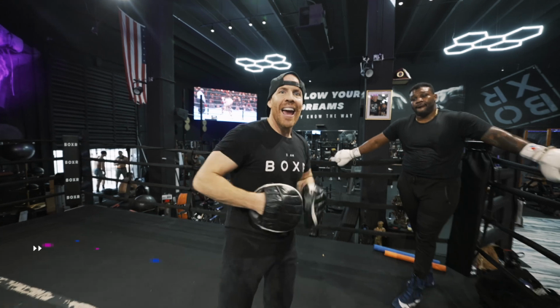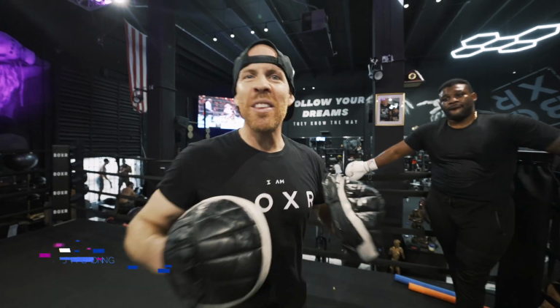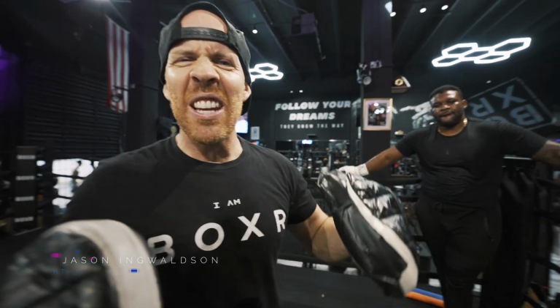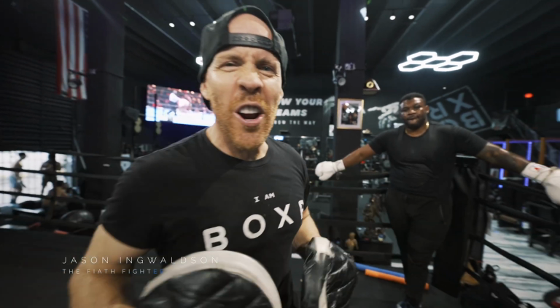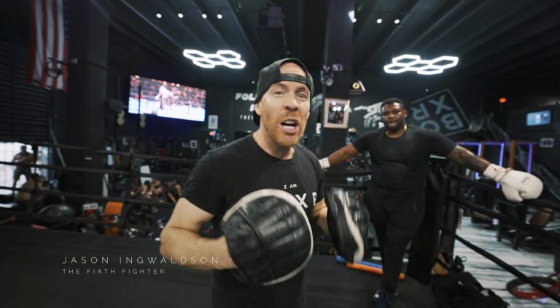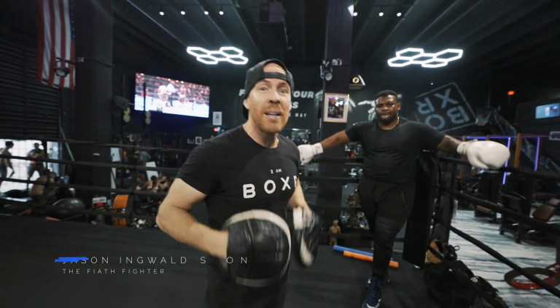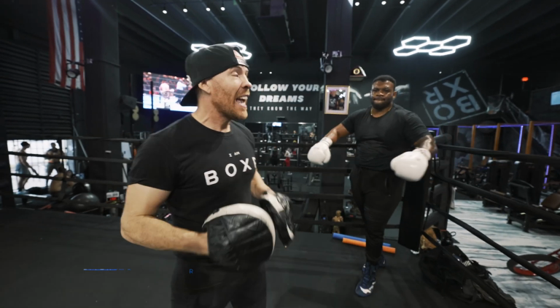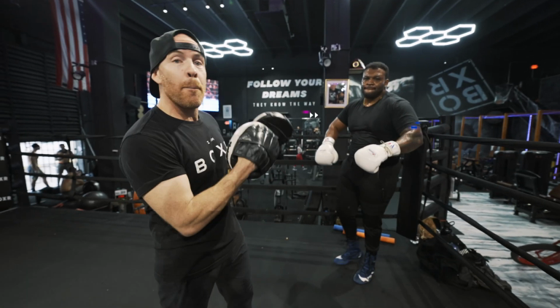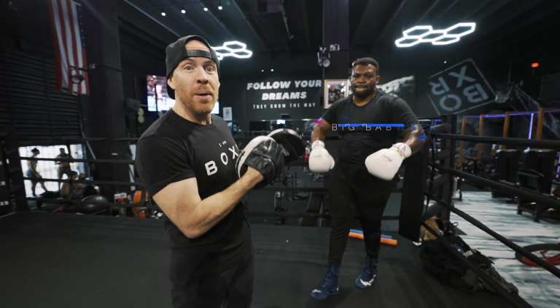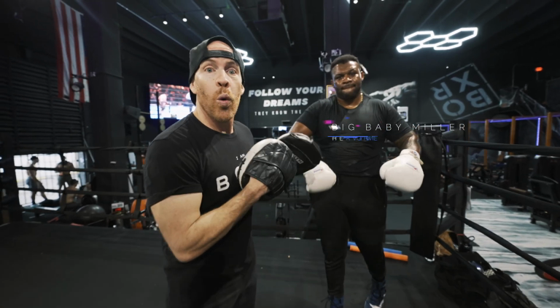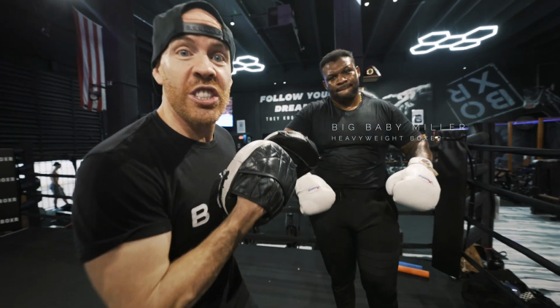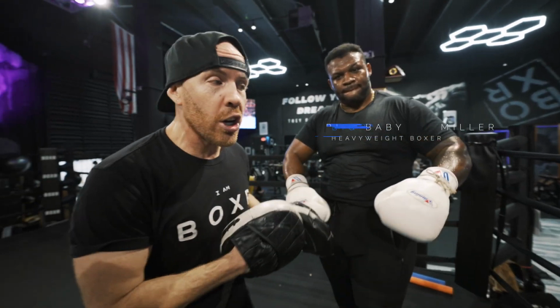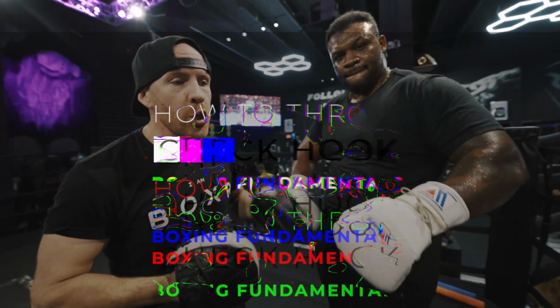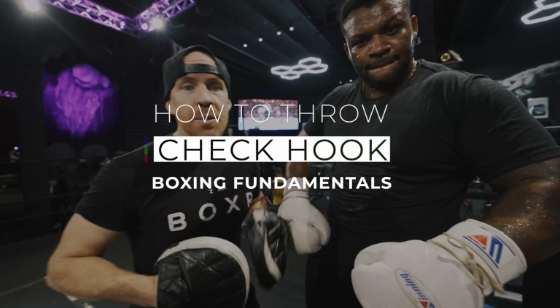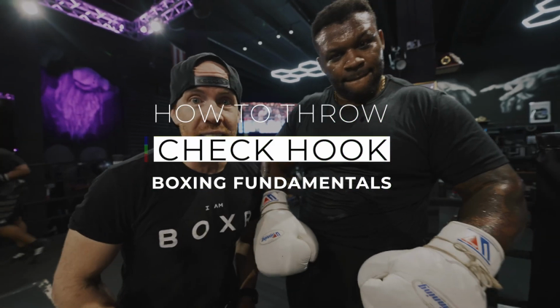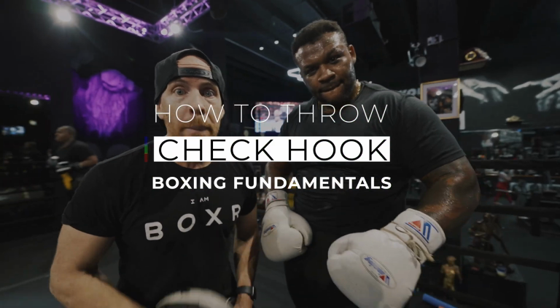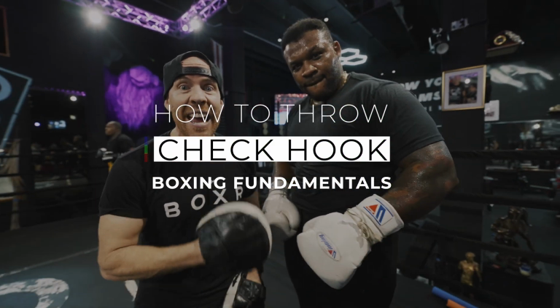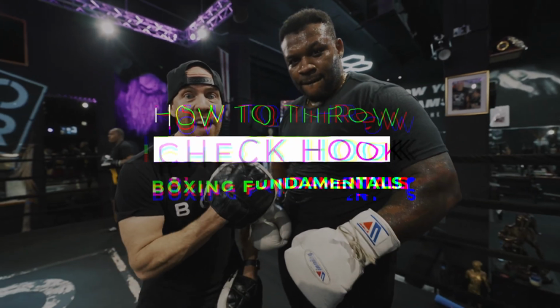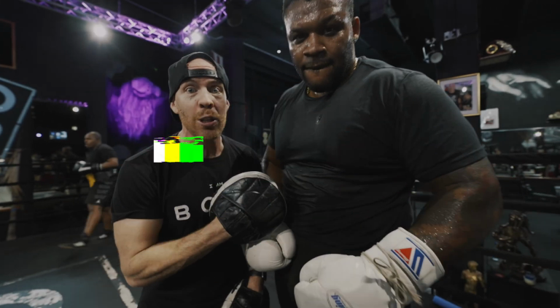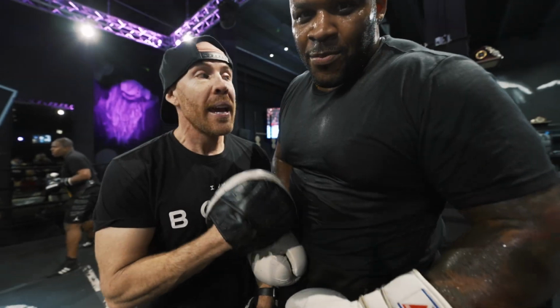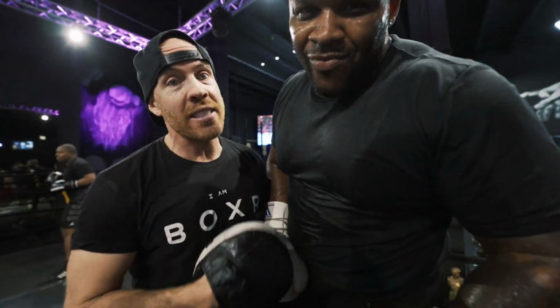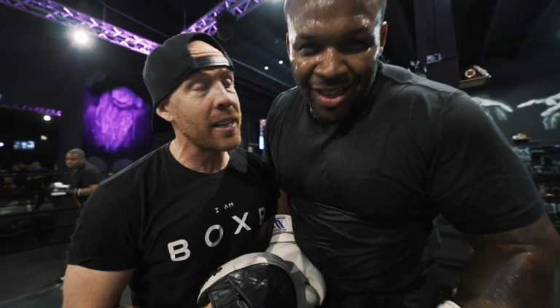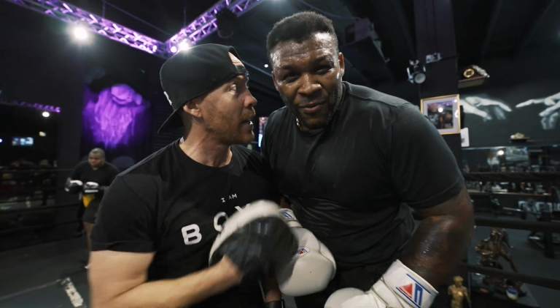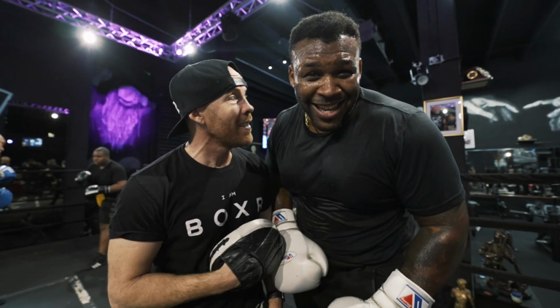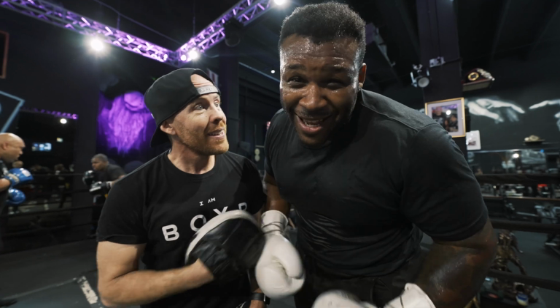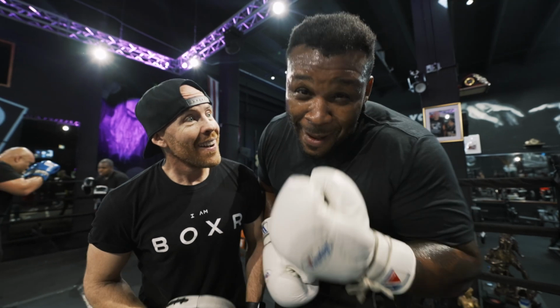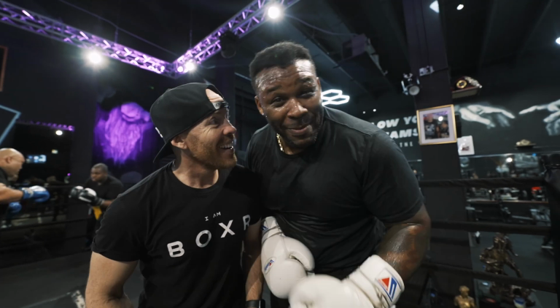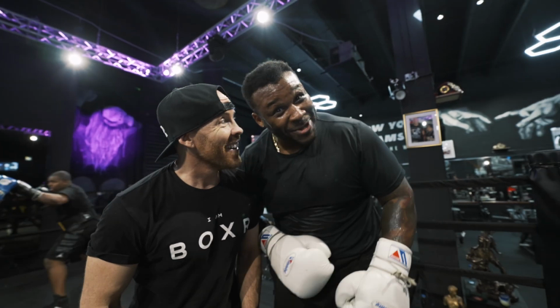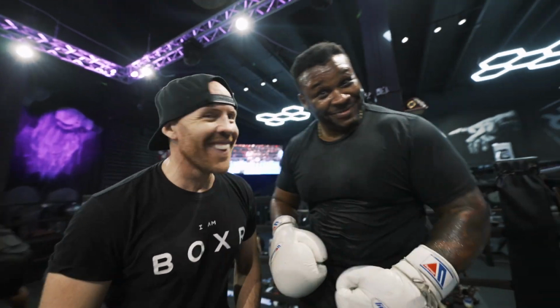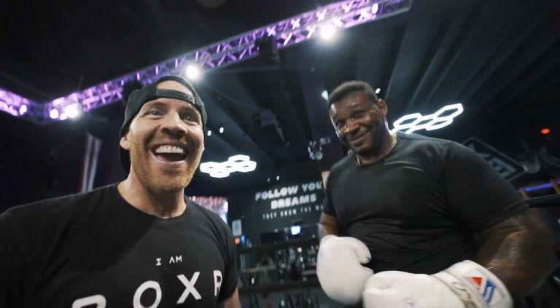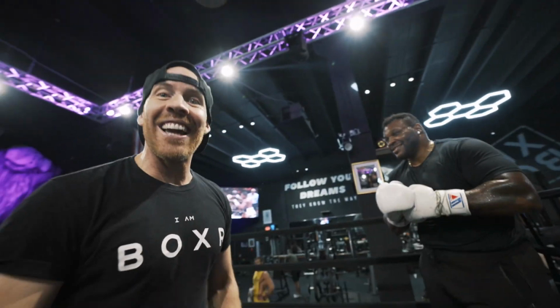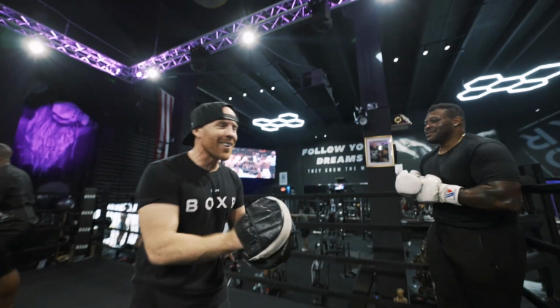Hey, what's up? This is Jason, The Fade Fire at Boxer Gym, and today I got Big Babe Miller, where we're working on a check hook. Usually smaller guys can do it, but don't forget, heavy weights can do it too — if you got a skill, that is. If you slick like me, baby, you gotta be pretty too. Hey, let's see how it goes. Here it goes.